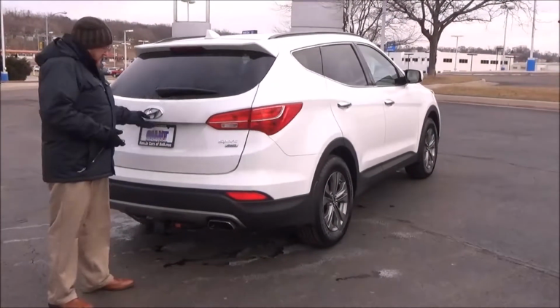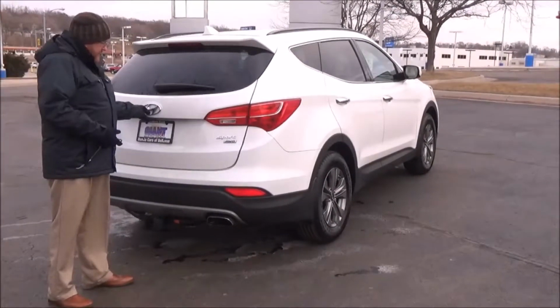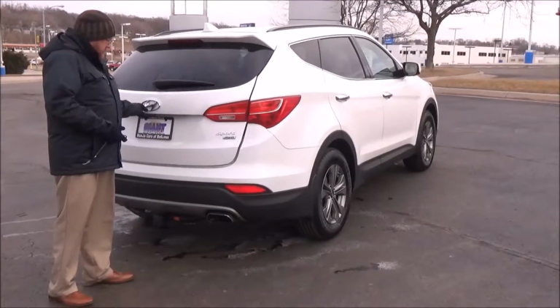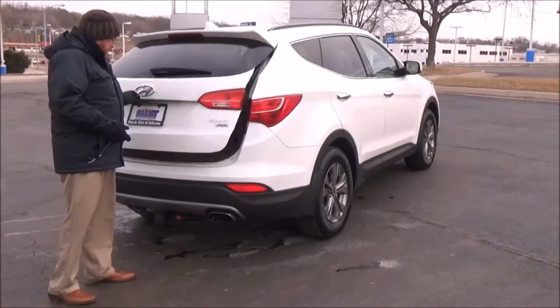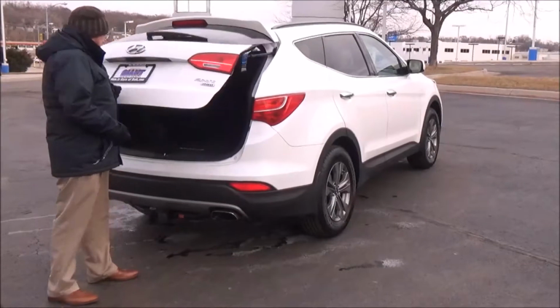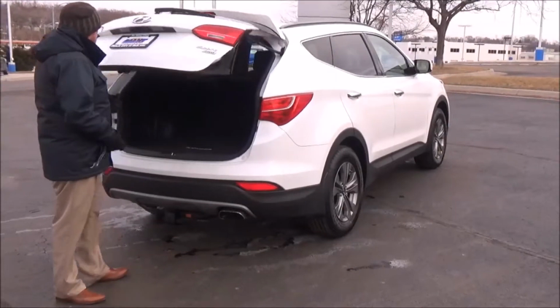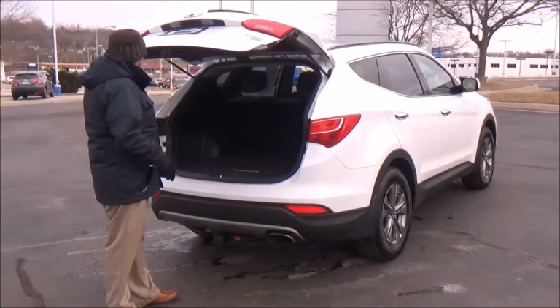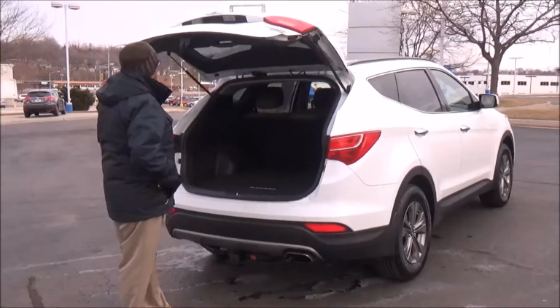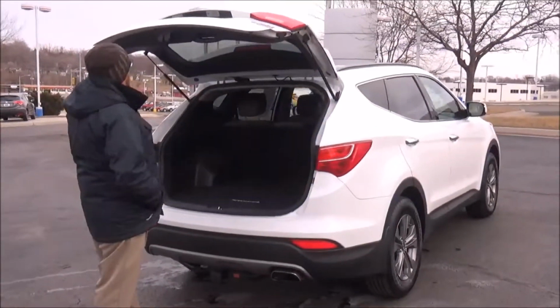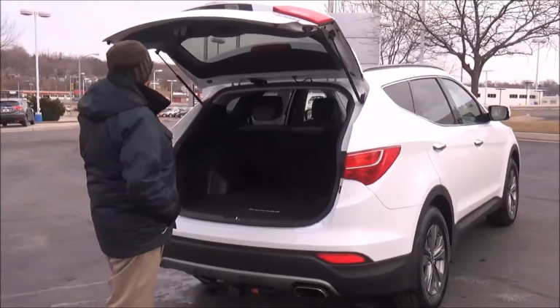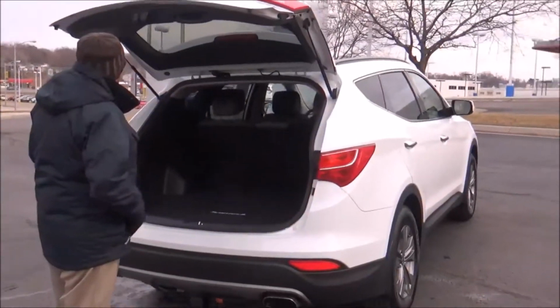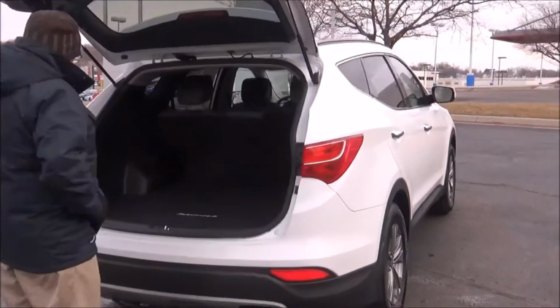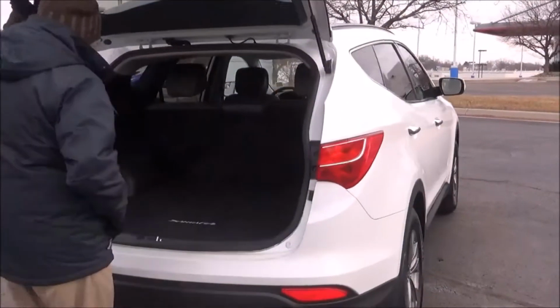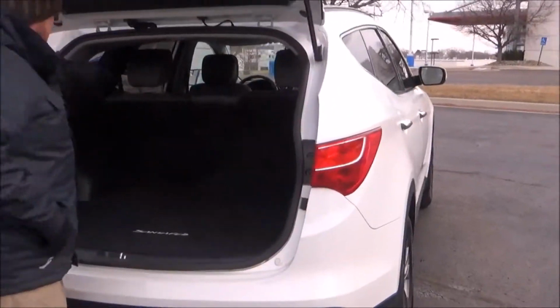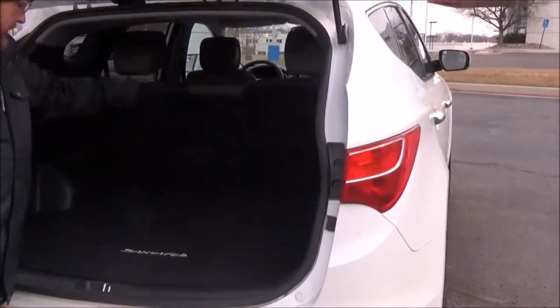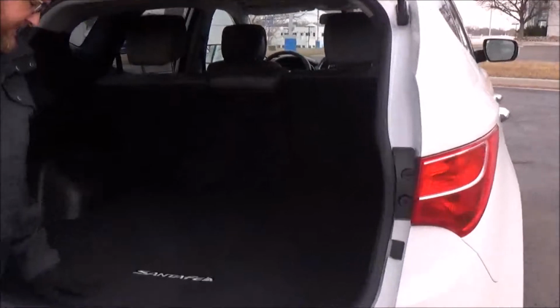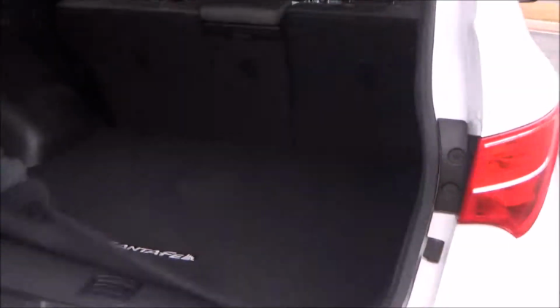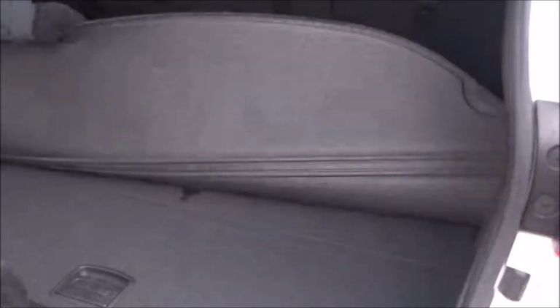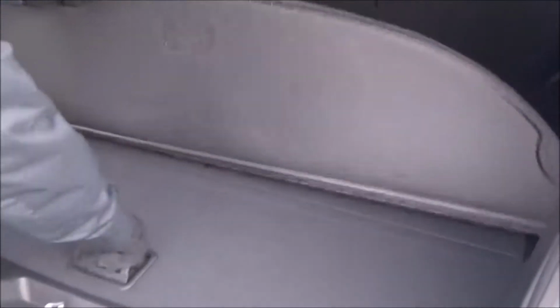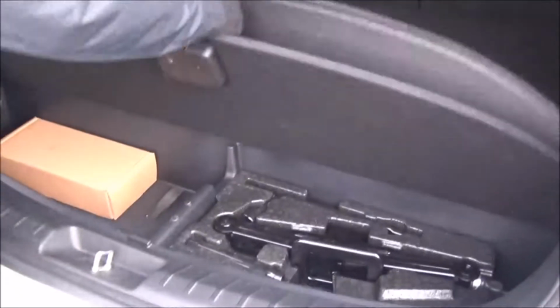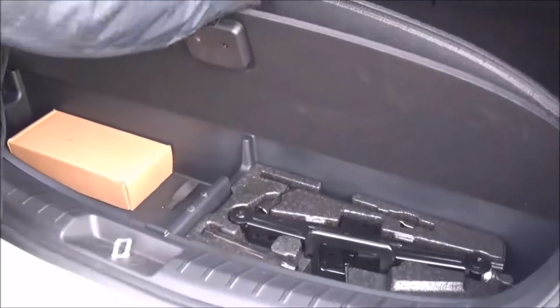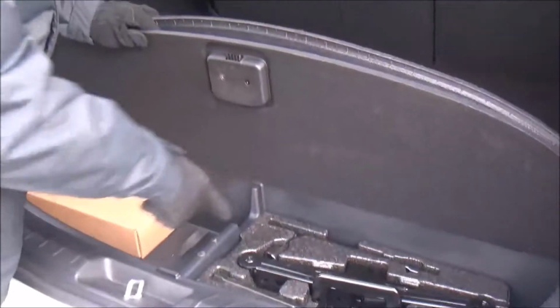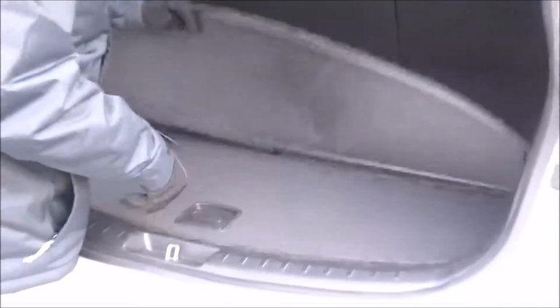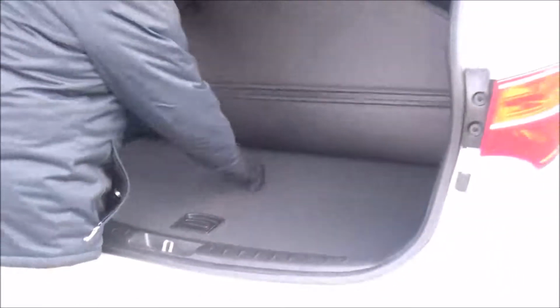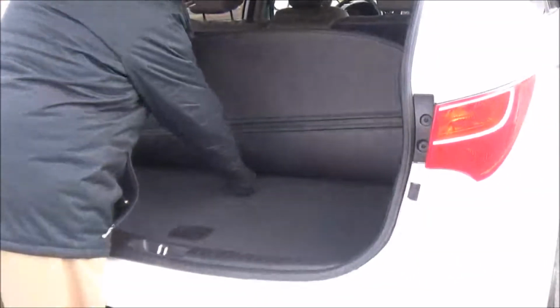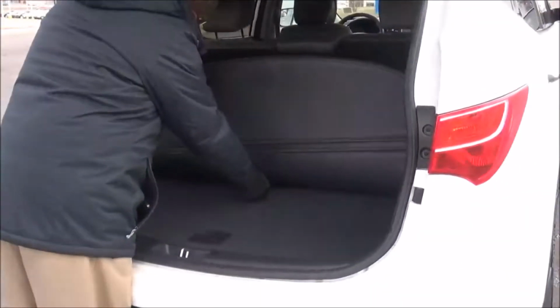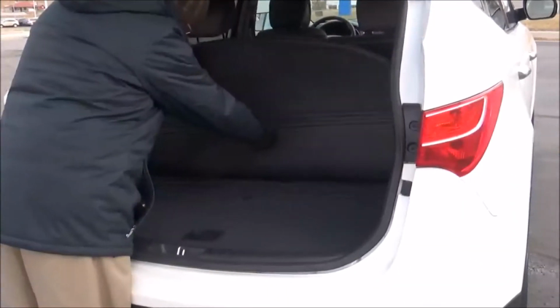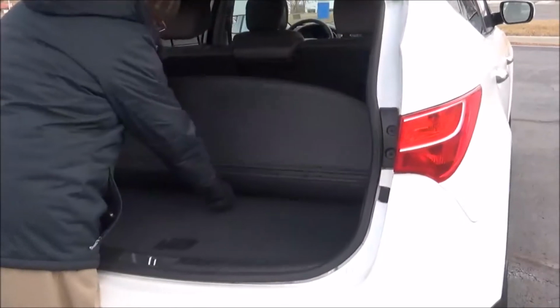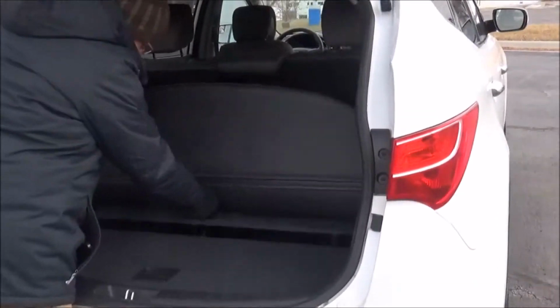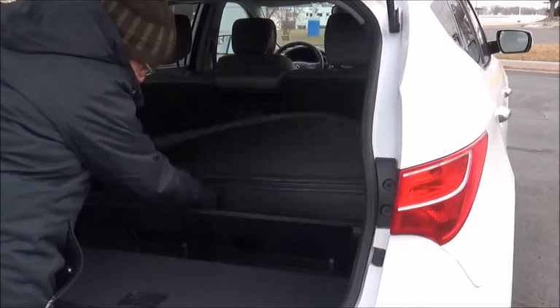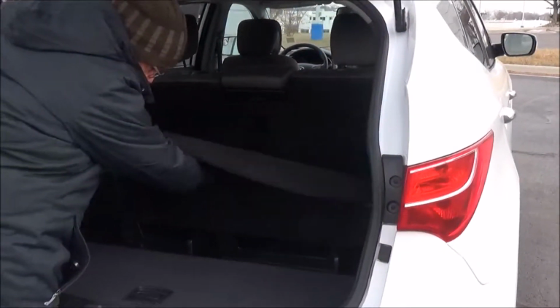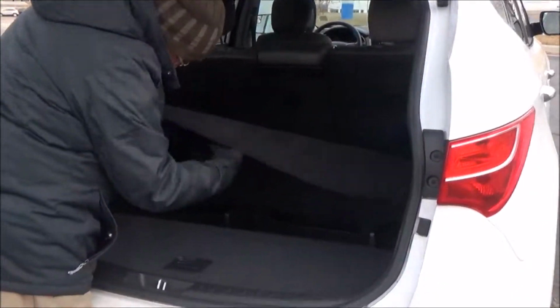Power rear hatch — actually, no power hatch. 60-40 fold-down seats if you need the additional space, lots of storage, jack and tools. There's a compressor for a tire in here as well.